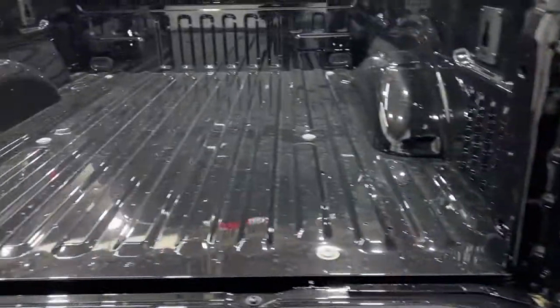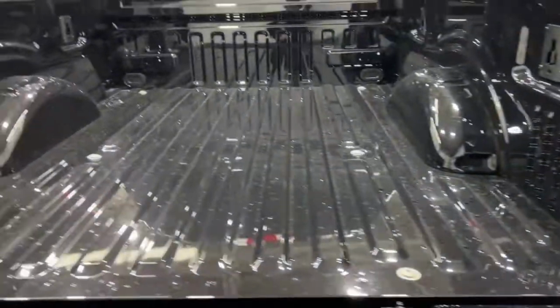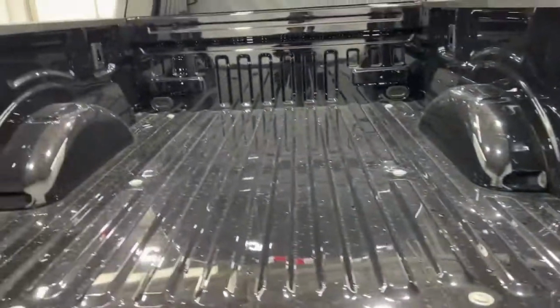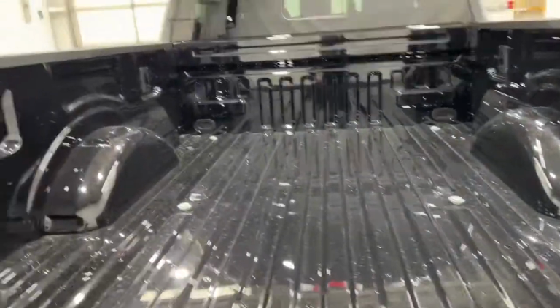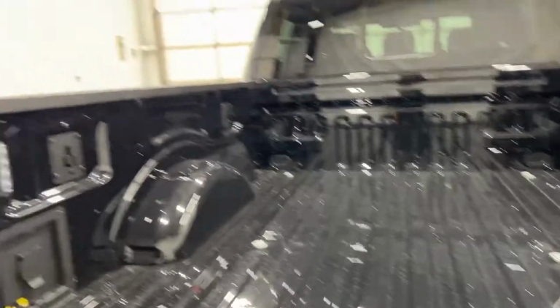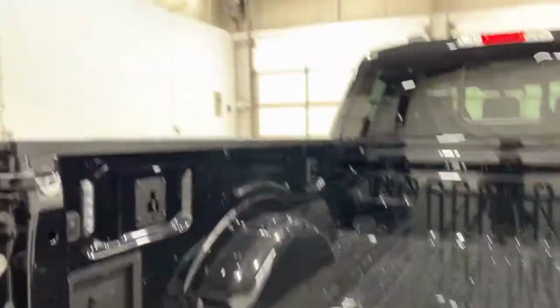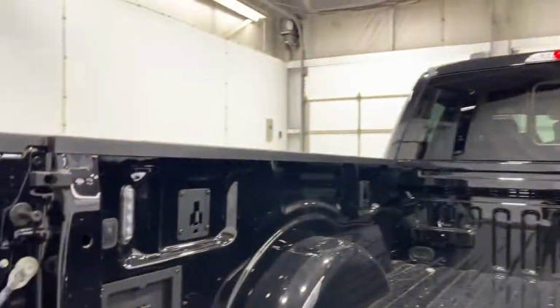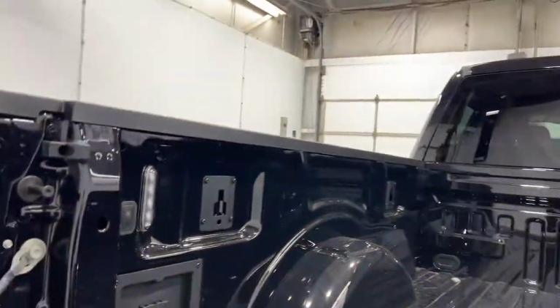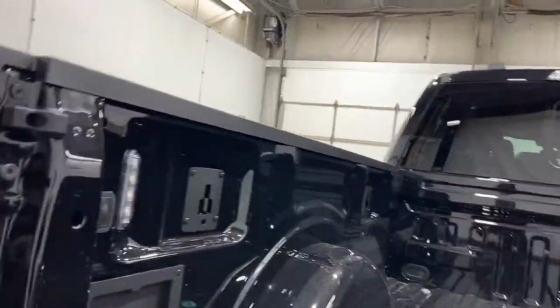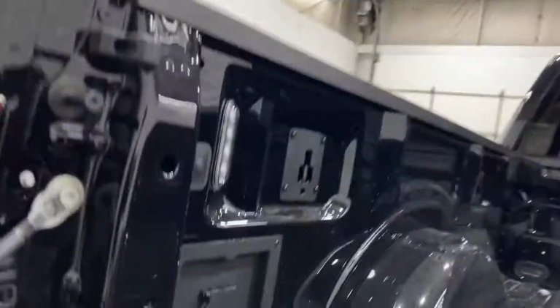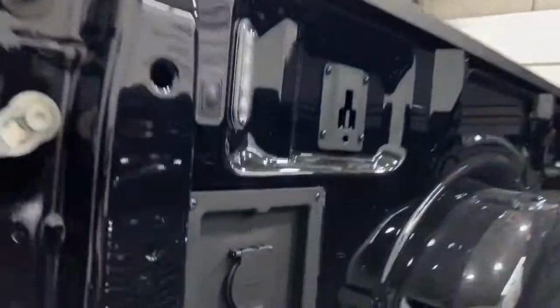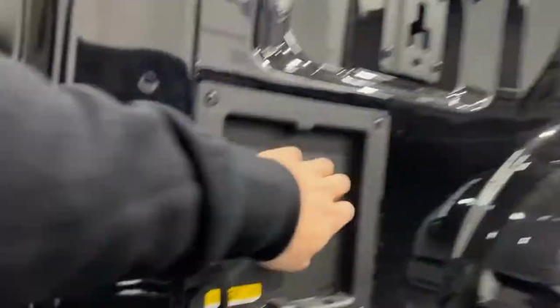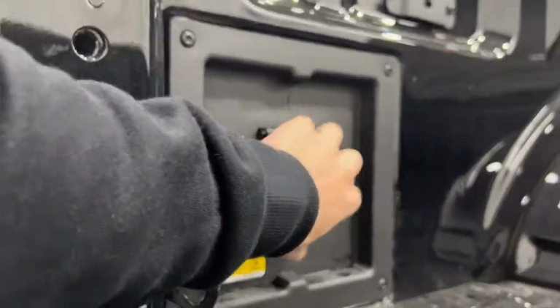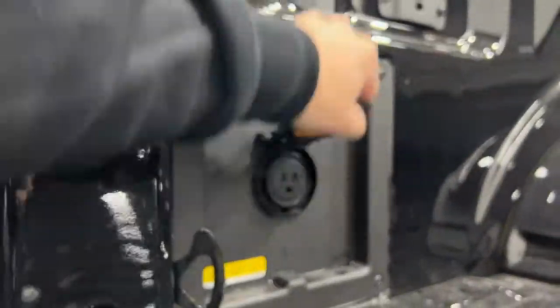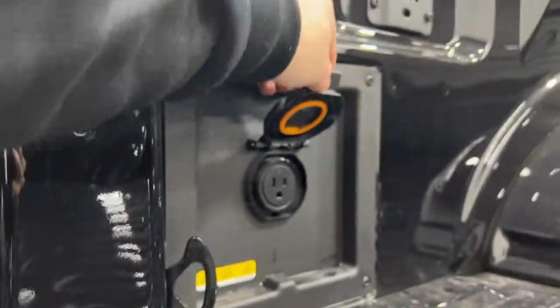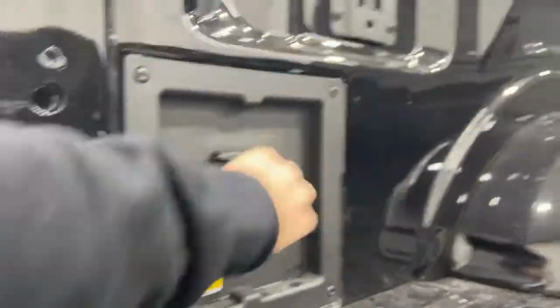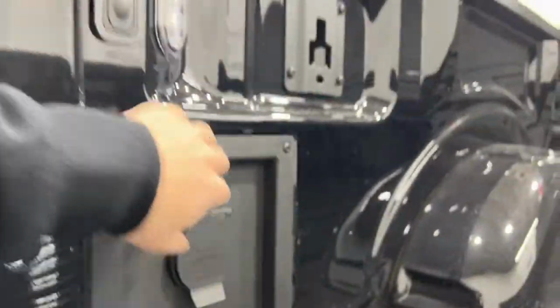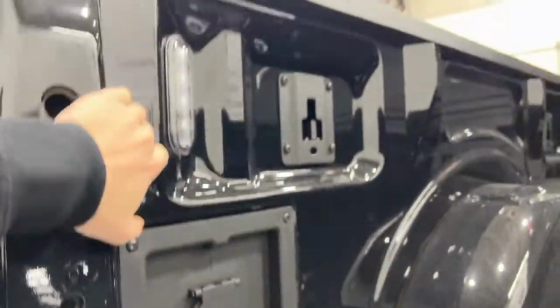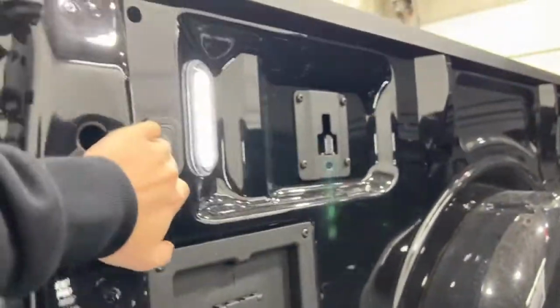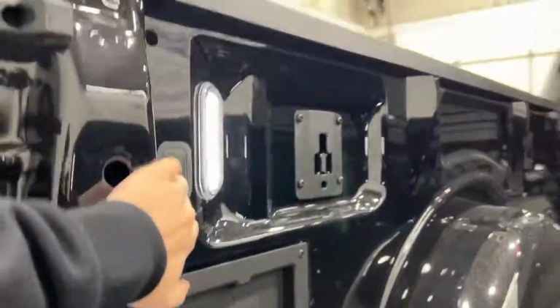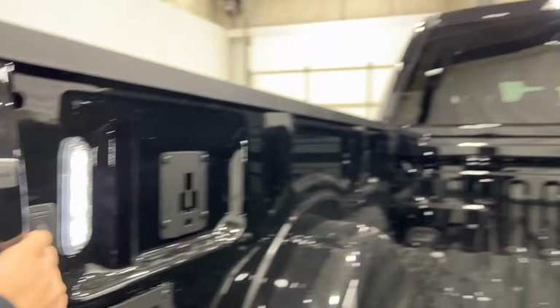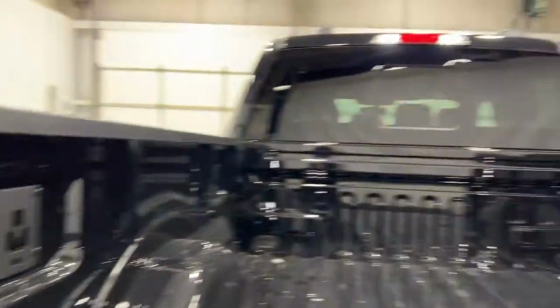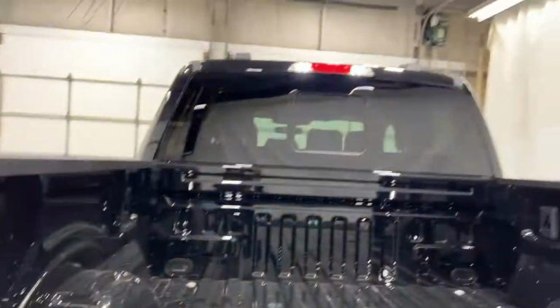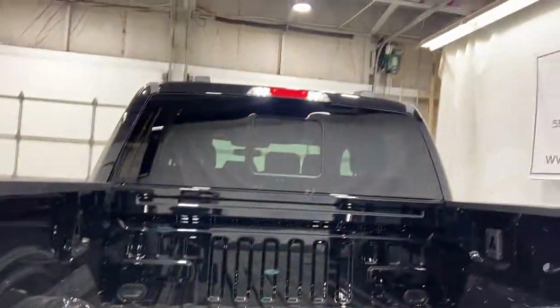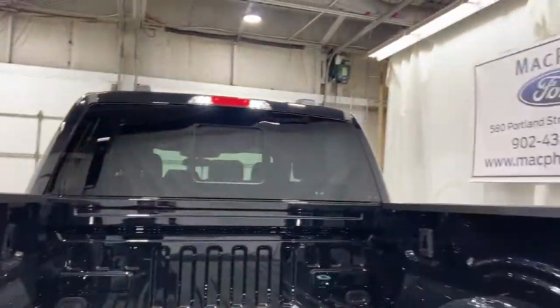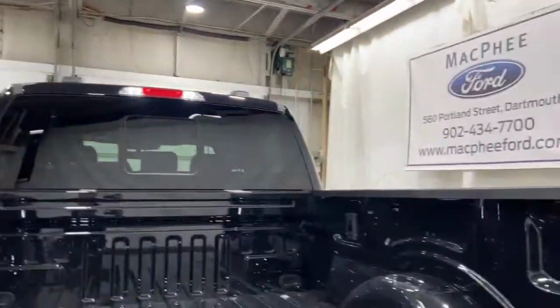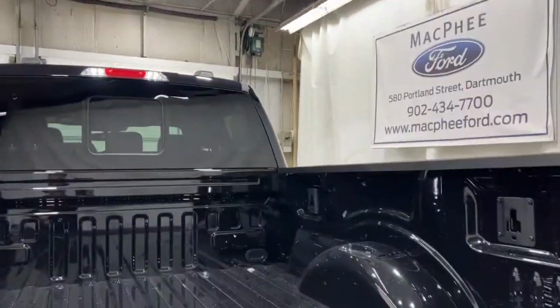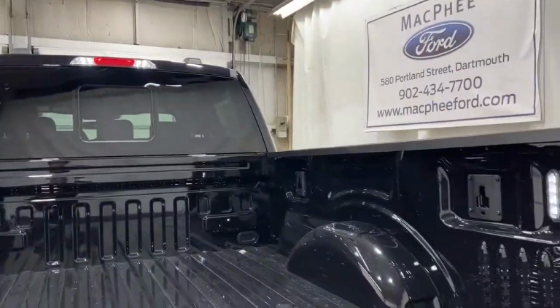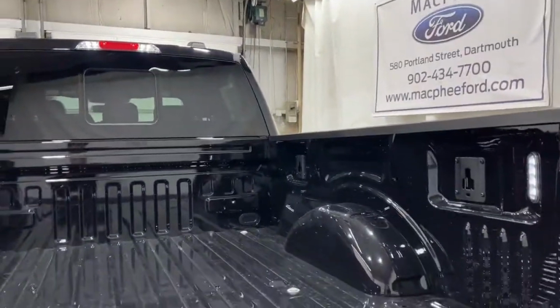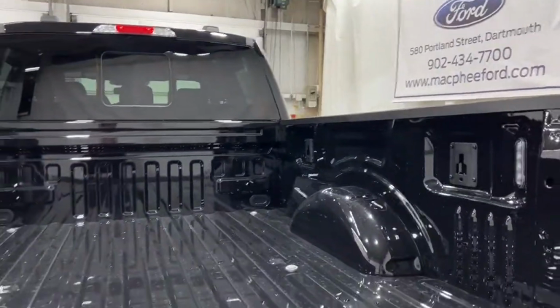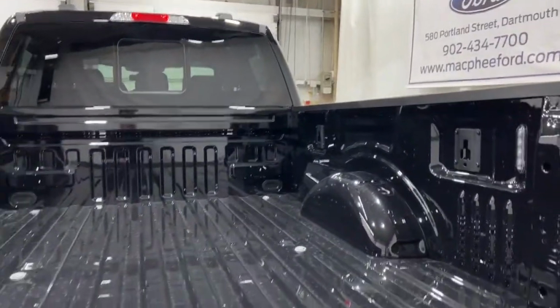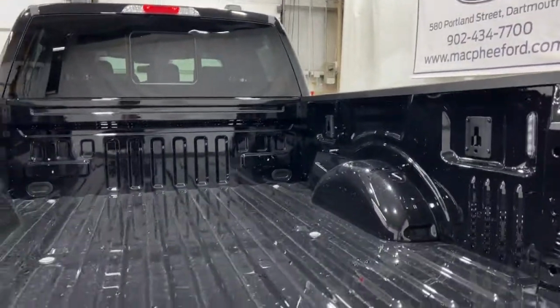You can opt for a spray-in or drop-in bed liner. You have a 400-watt output back here, and then you have LED box lighting so you can light up the entire box at nighttime if you need to.